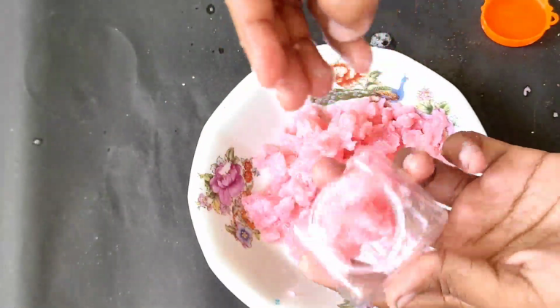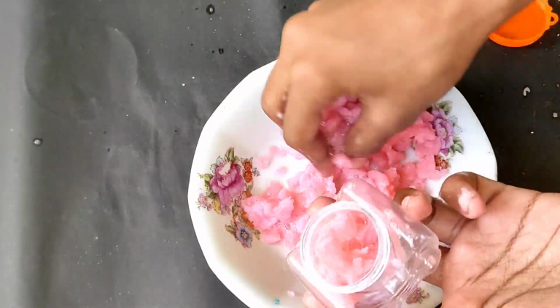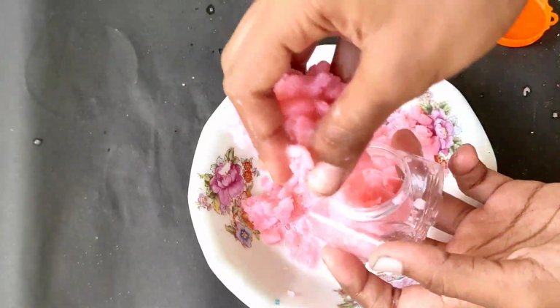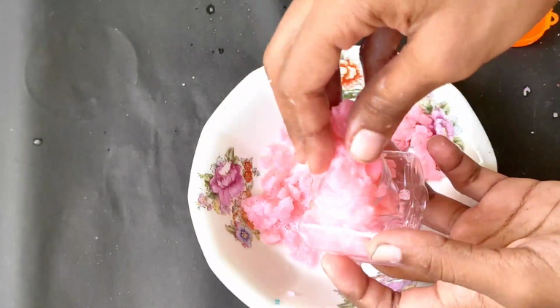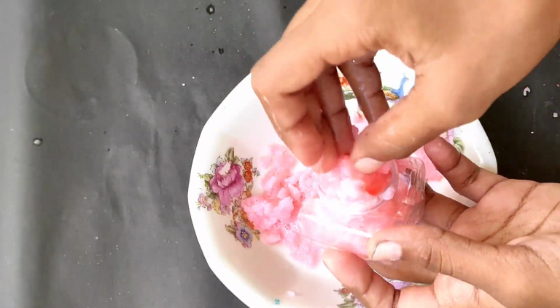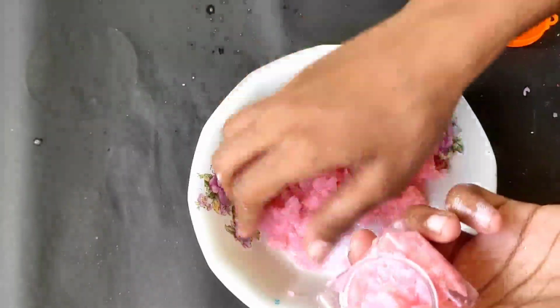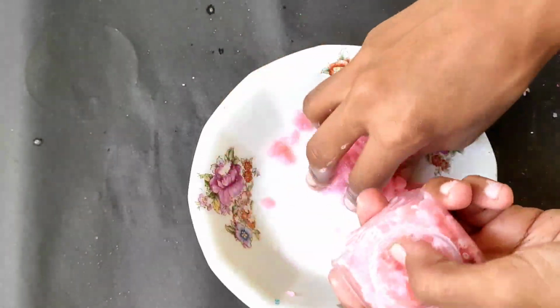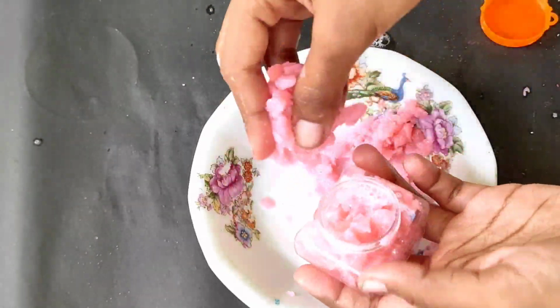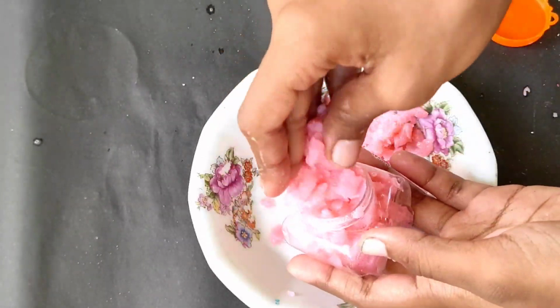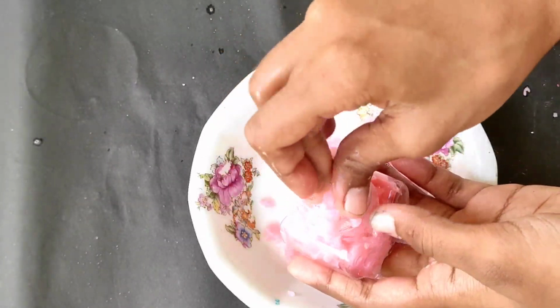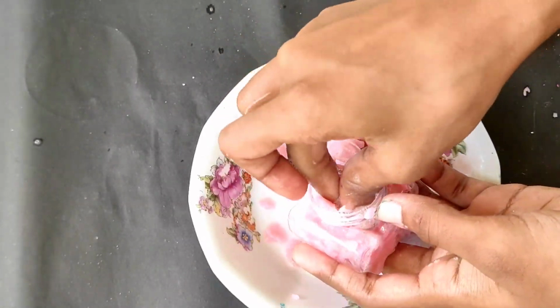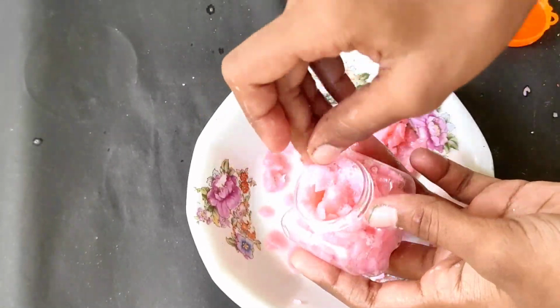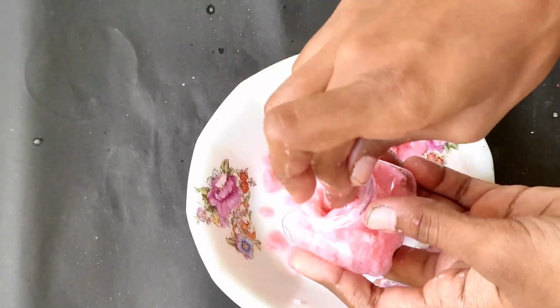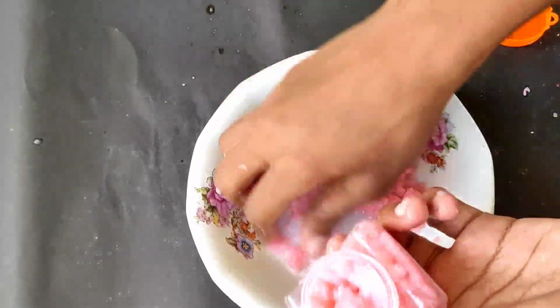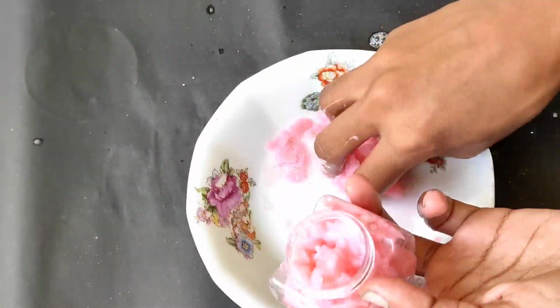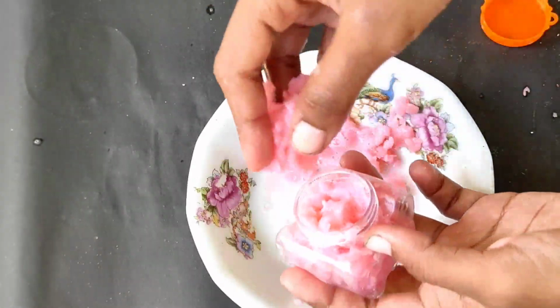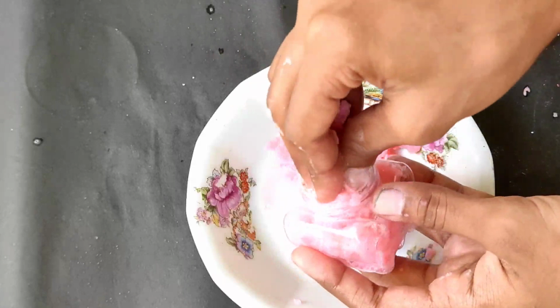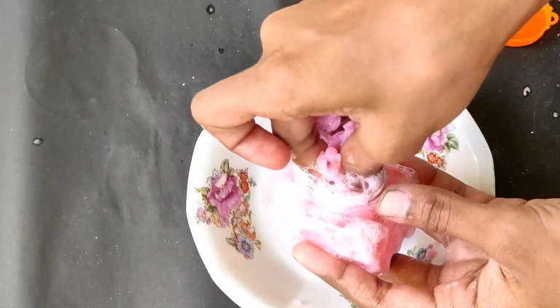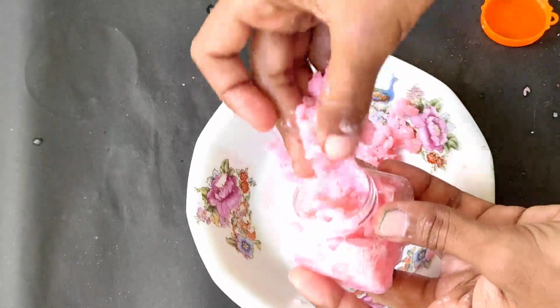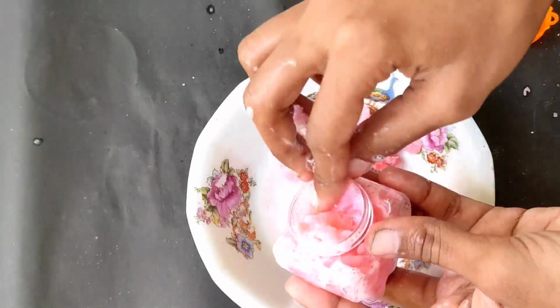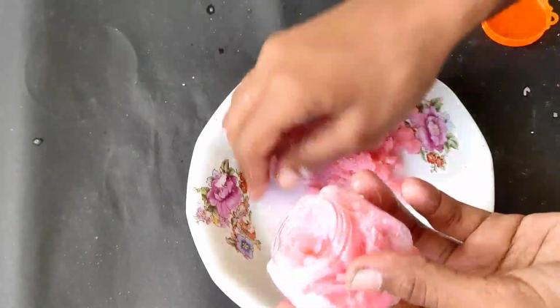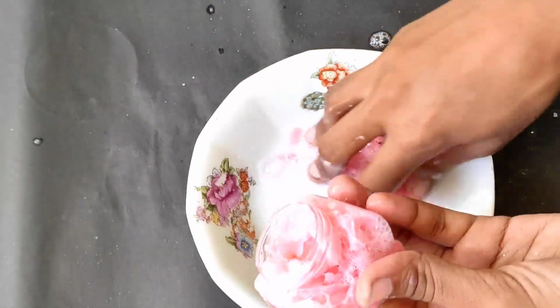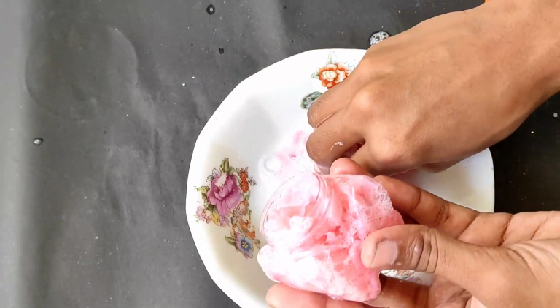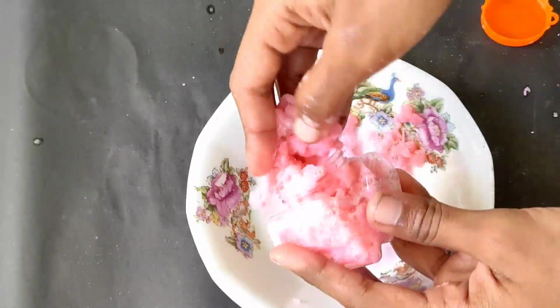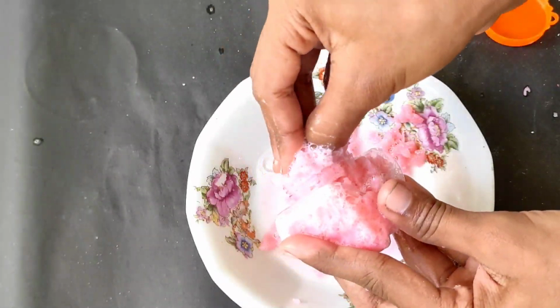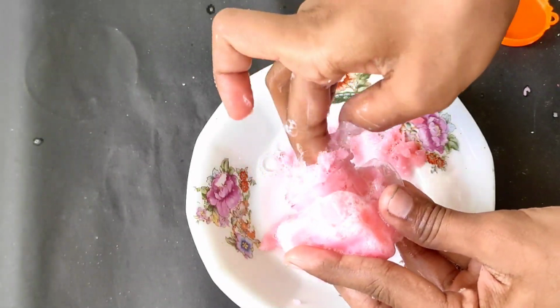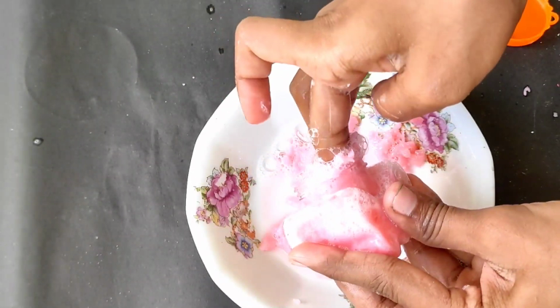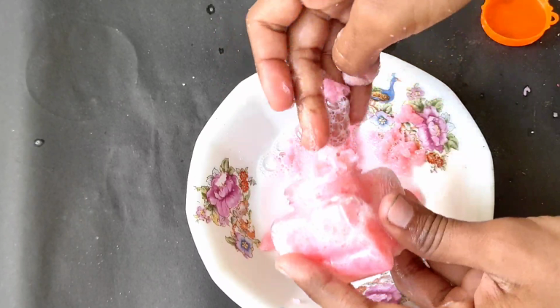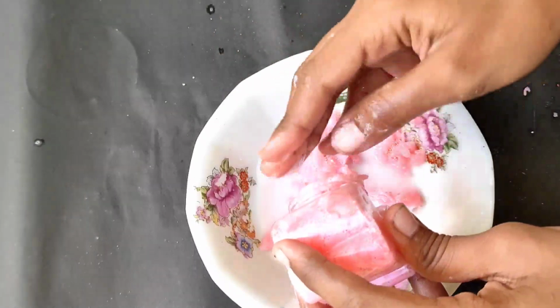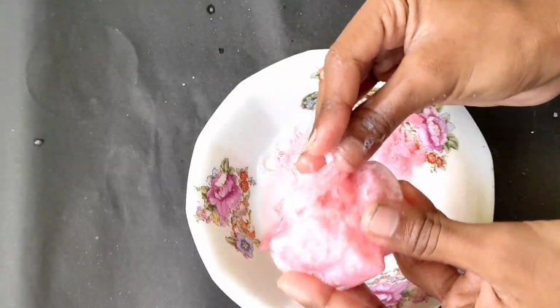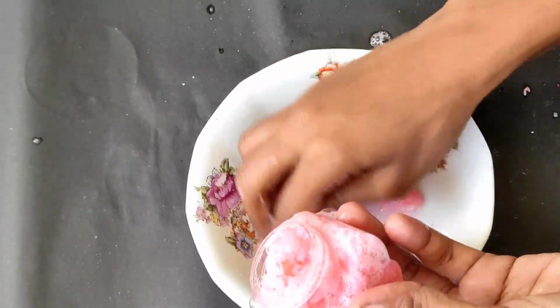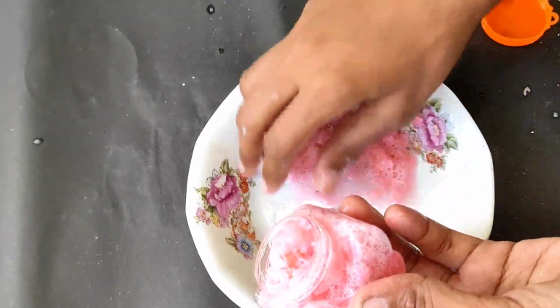We will store it in the bottle. You will check it in 10-15 minutes. It is dry. We will make a new slime.